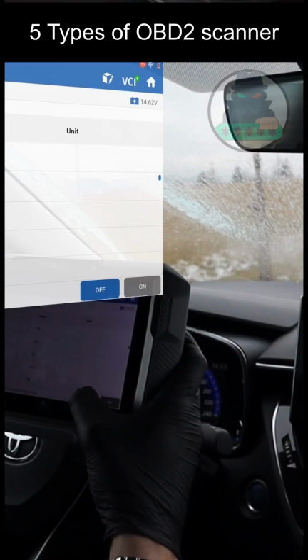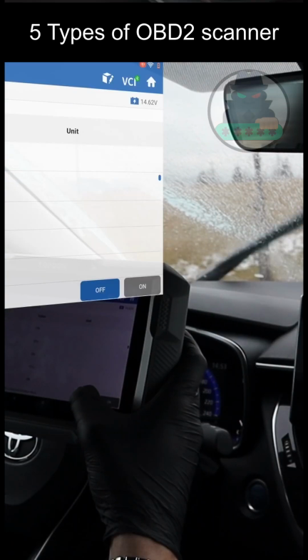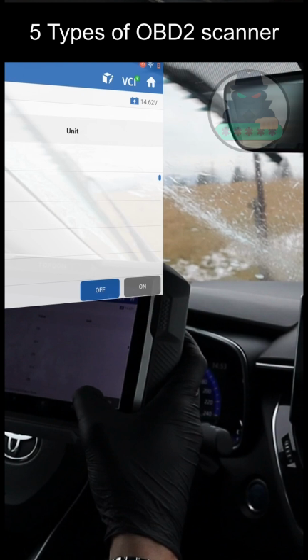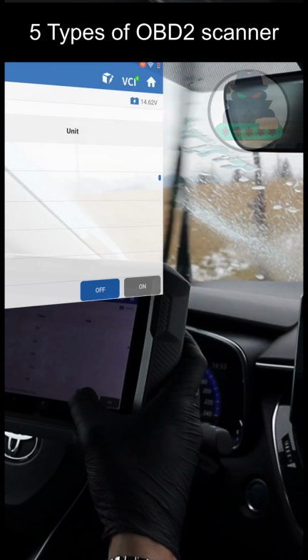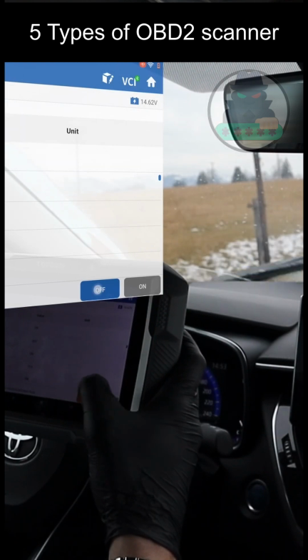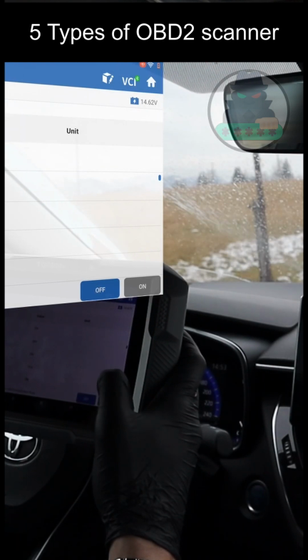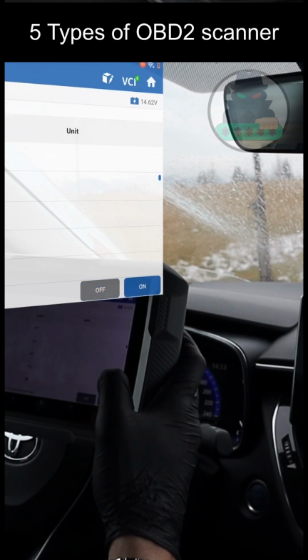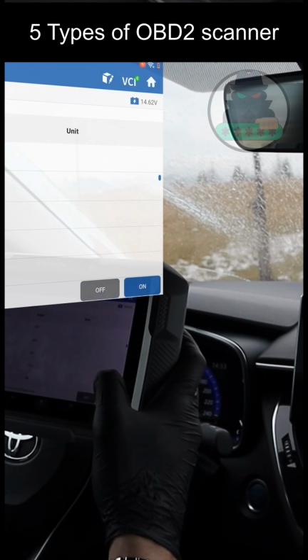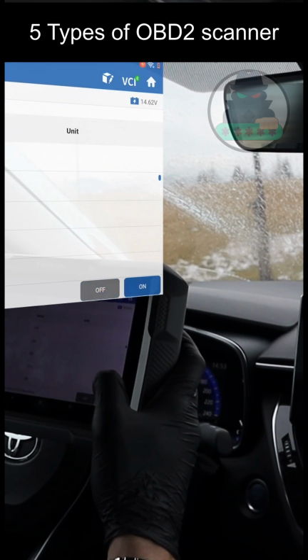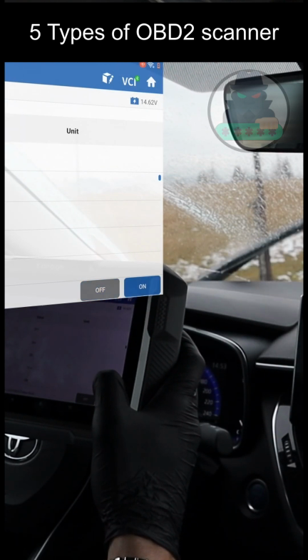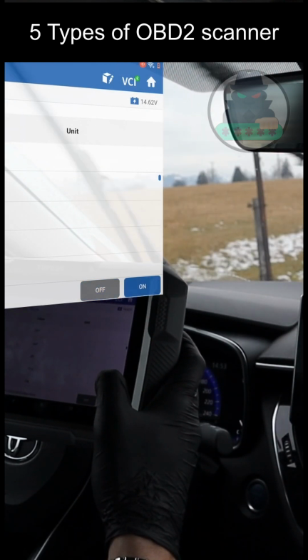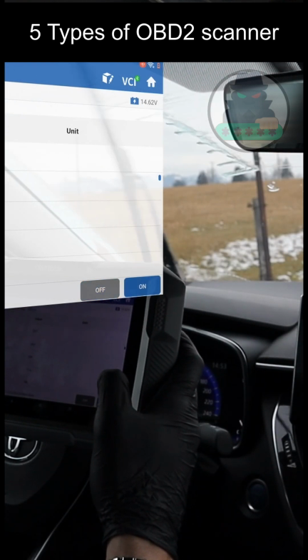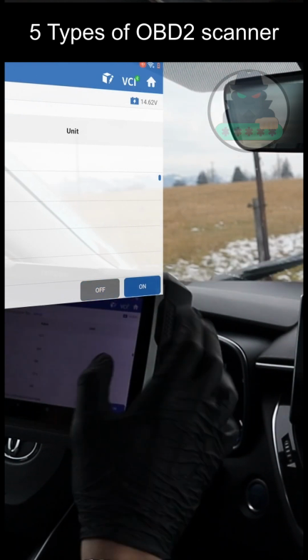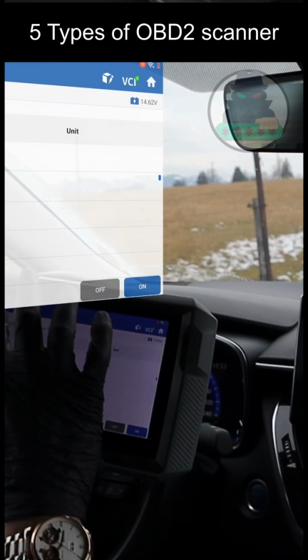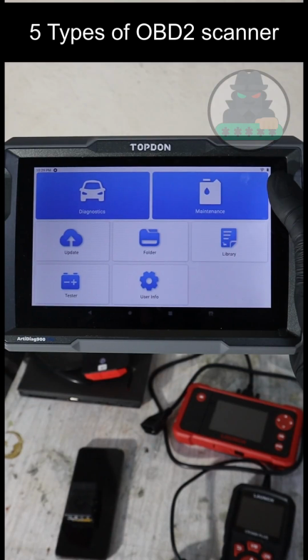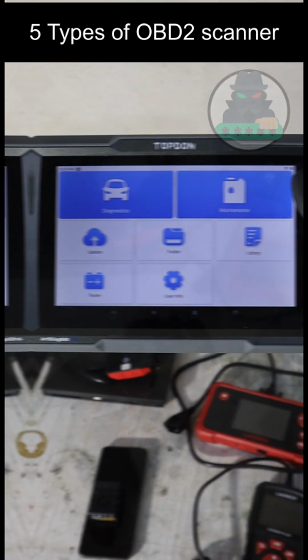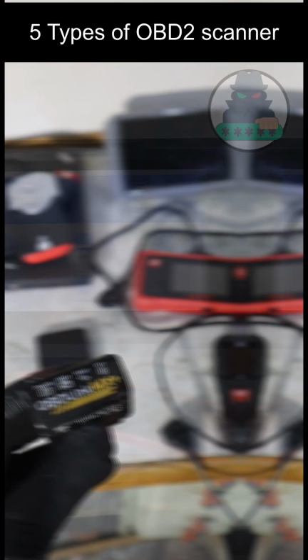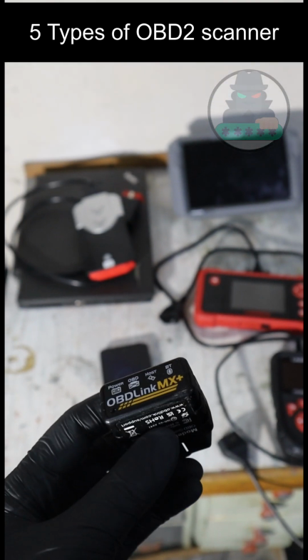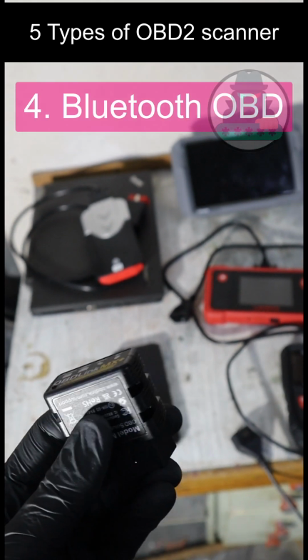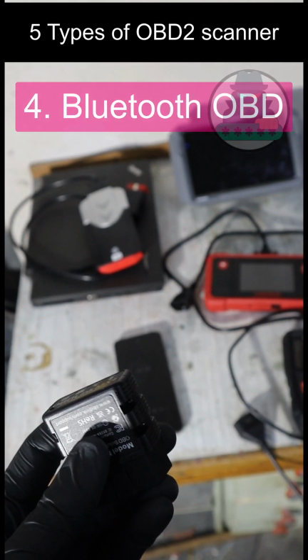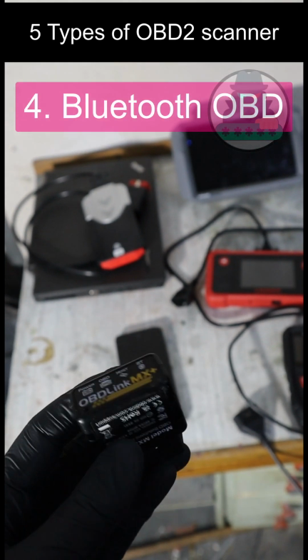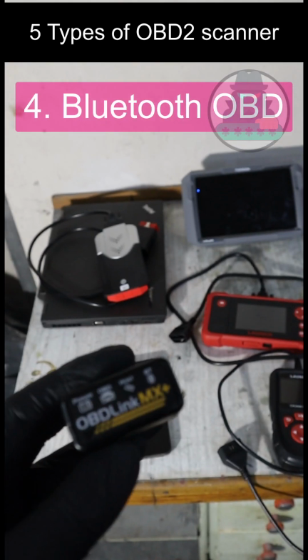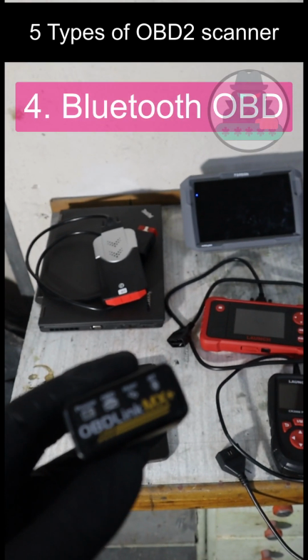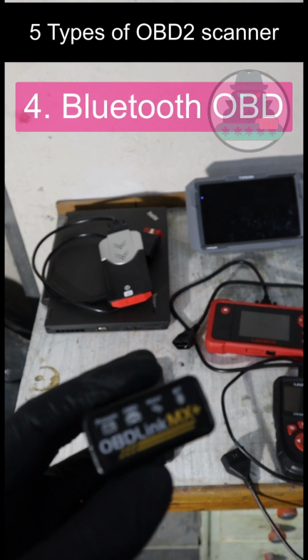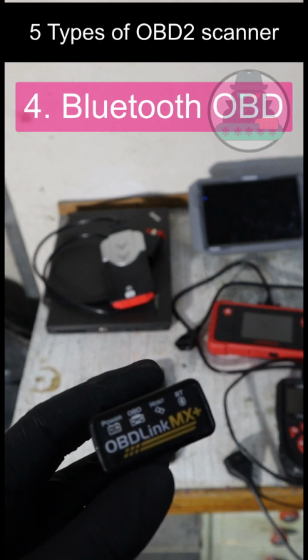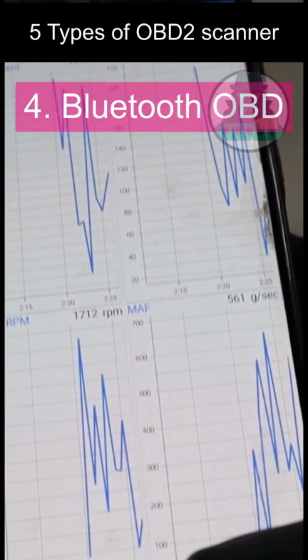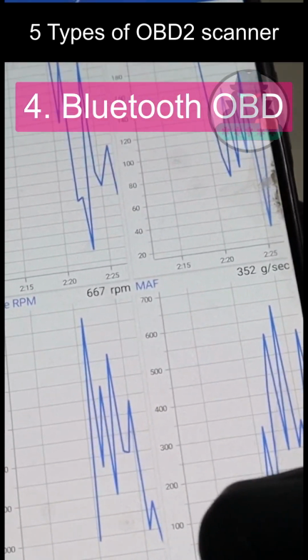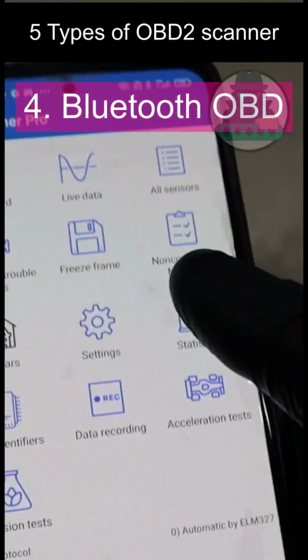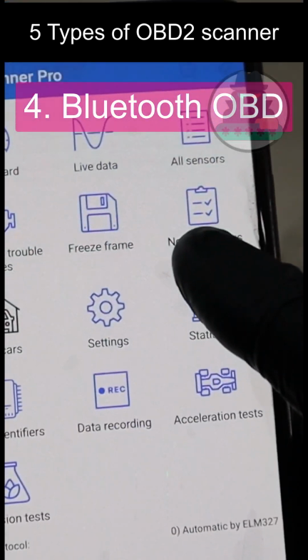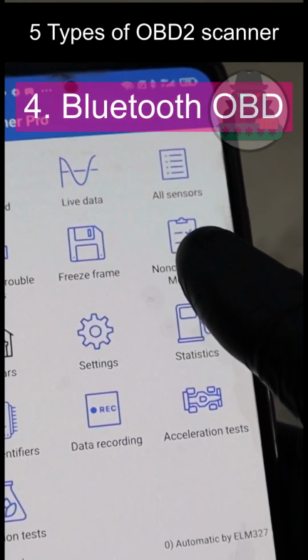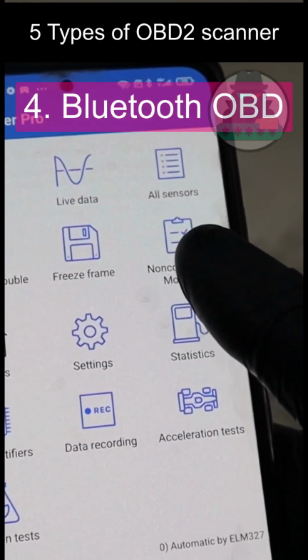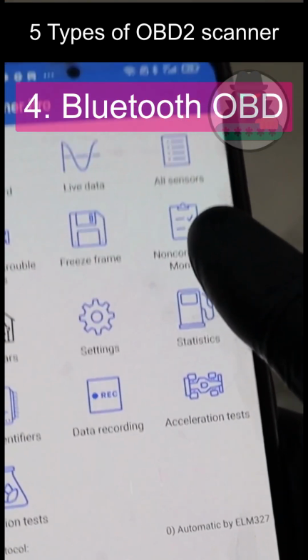A scan tool will also let you do complex testing with the help of a bidirectional function. You are using them with your phone, but you can get really advanced functionality for a really cheap price.